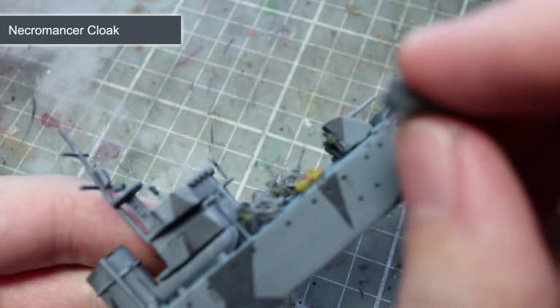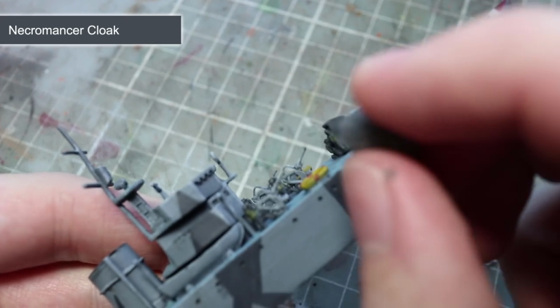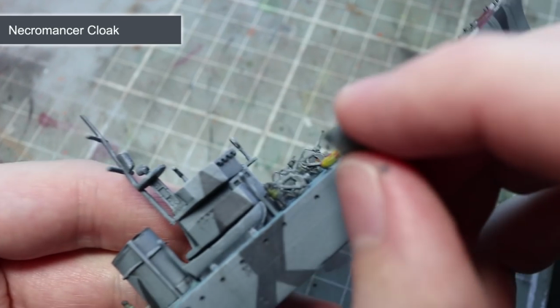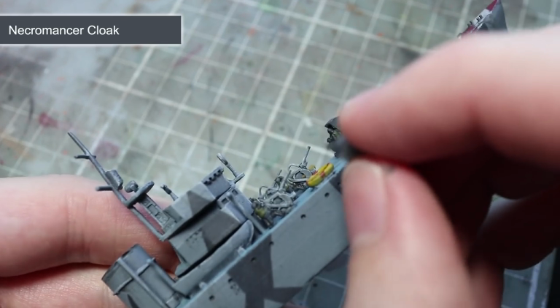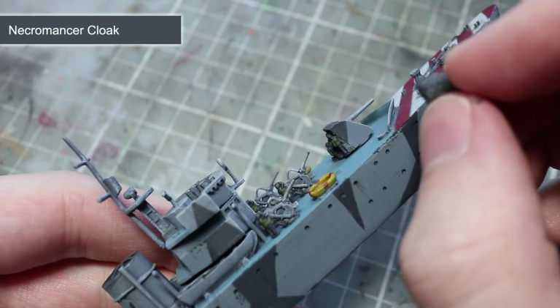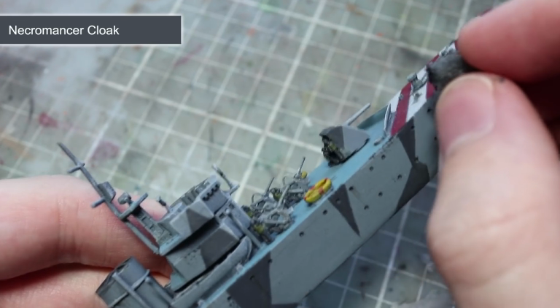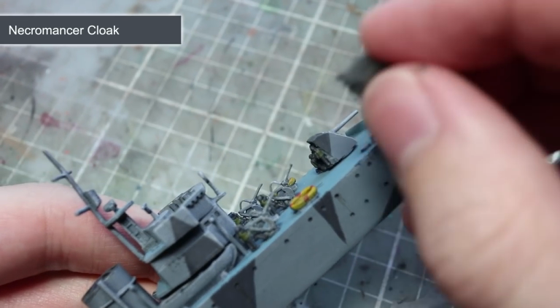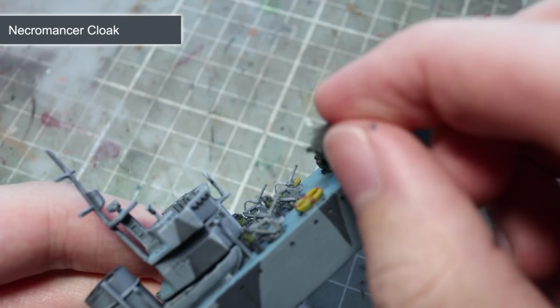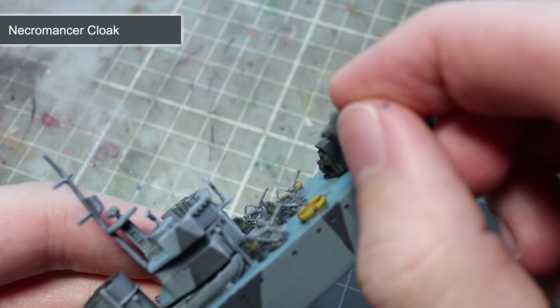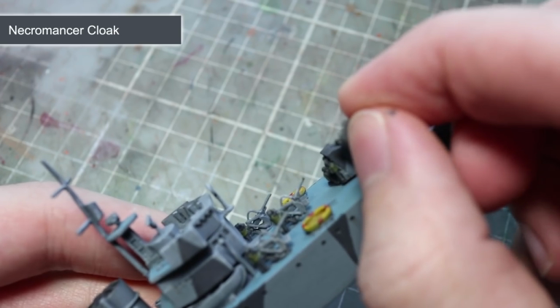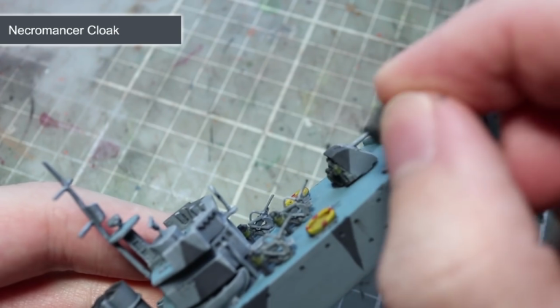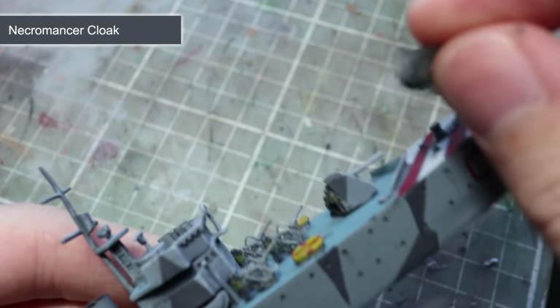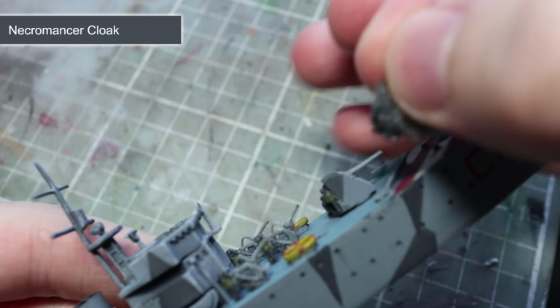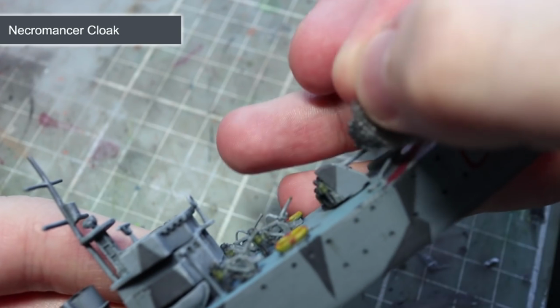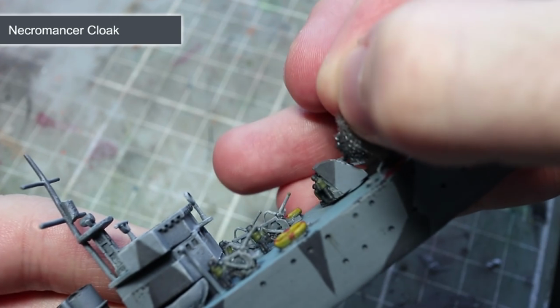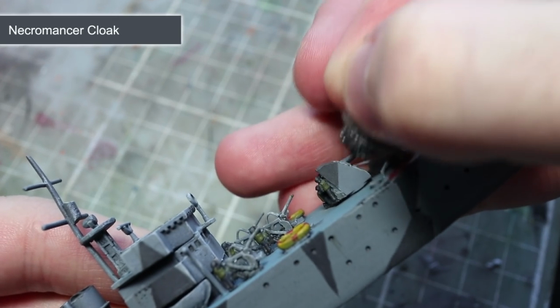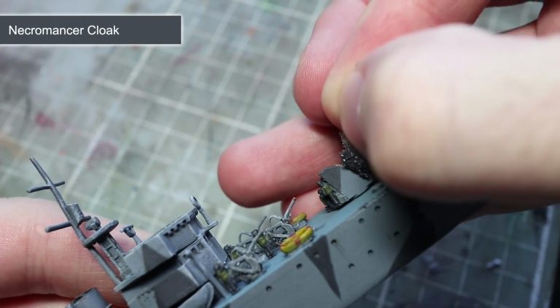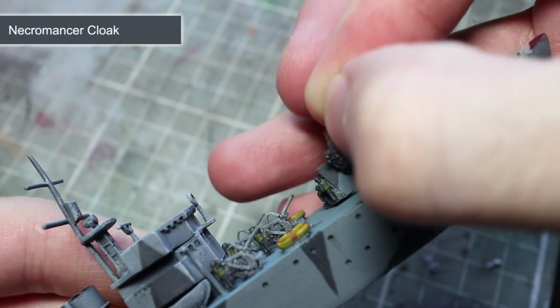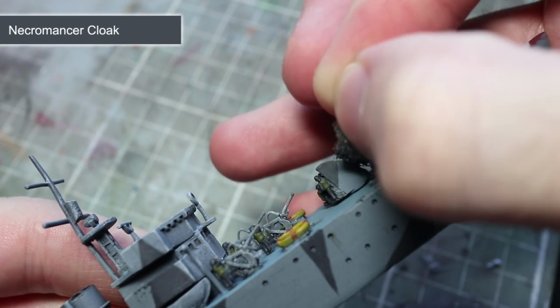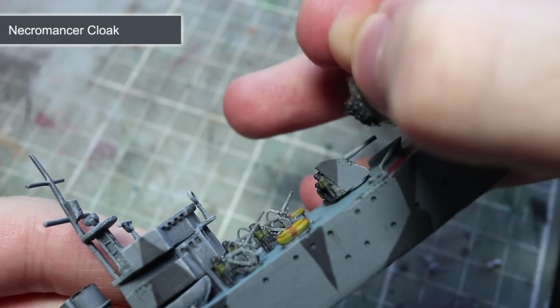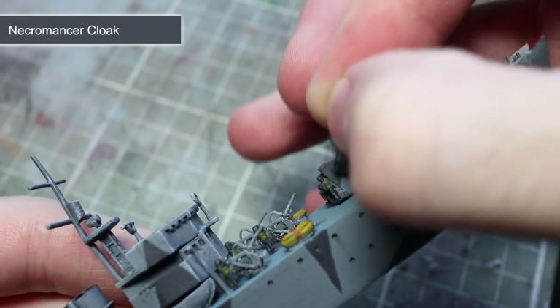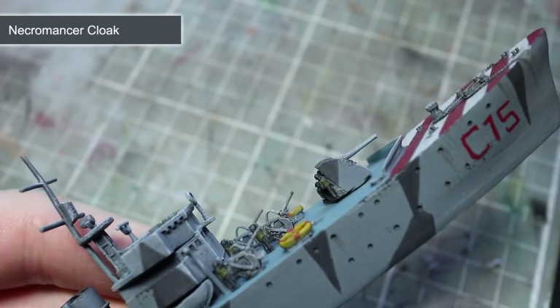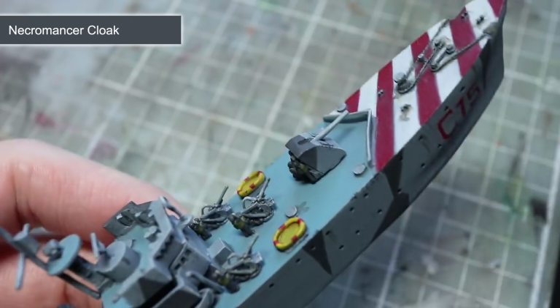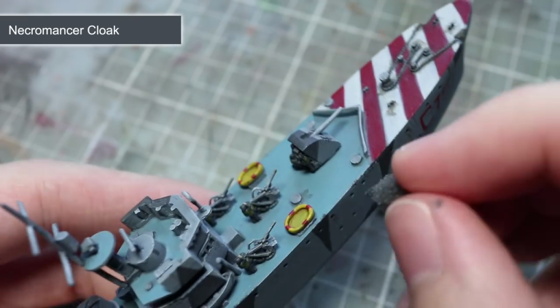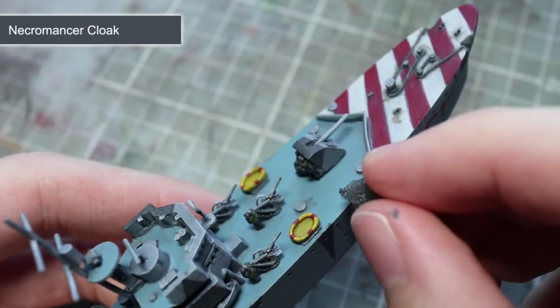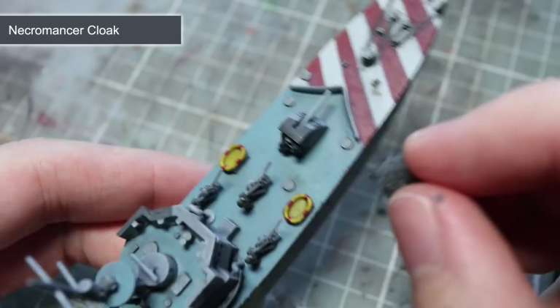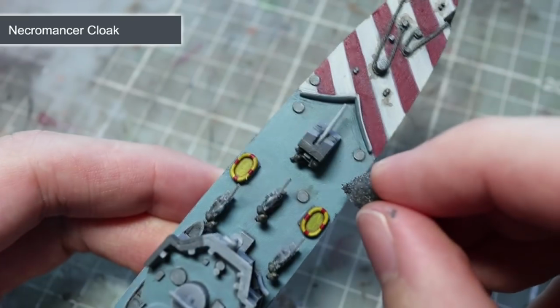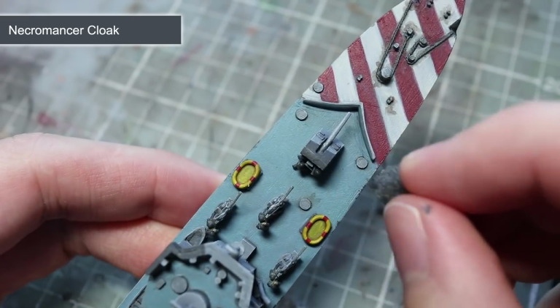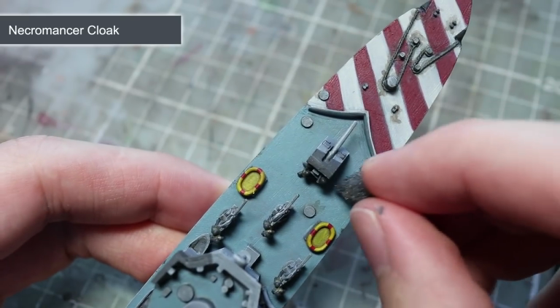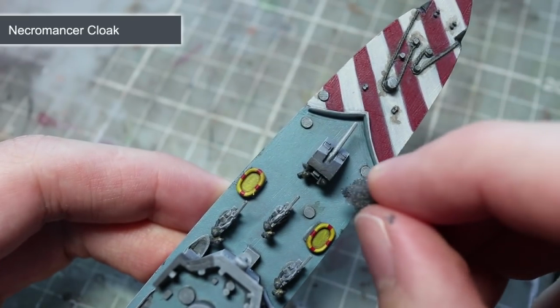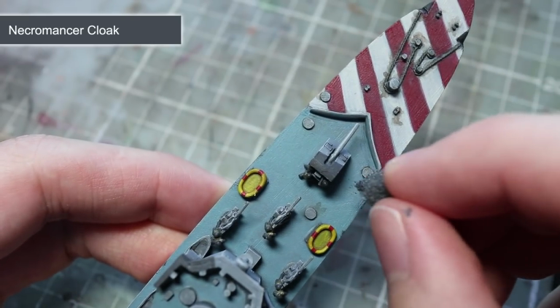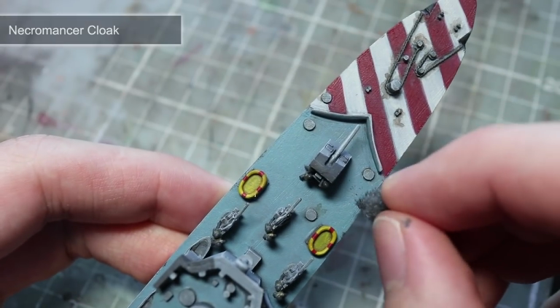The paint you use will depend on the surface or effect you are looking for. For example, on lighter coloured hulls, use Uniform Grey, or darker colours such as this one, use Necromancer Cloak. And to create the effect of rust, use Chaotic Red.